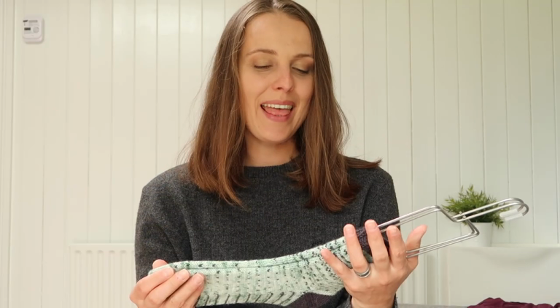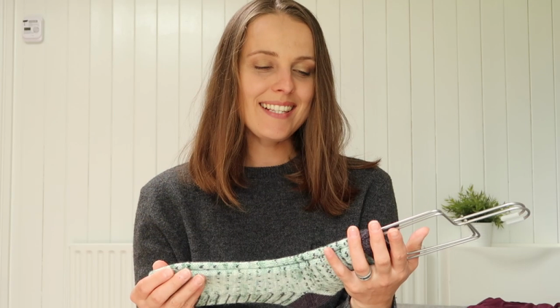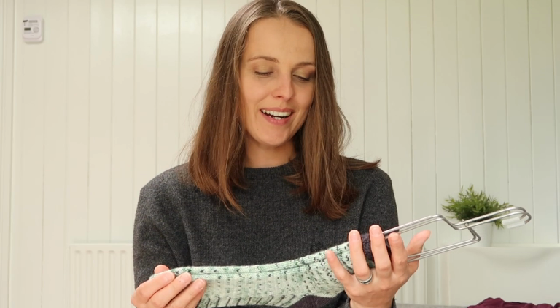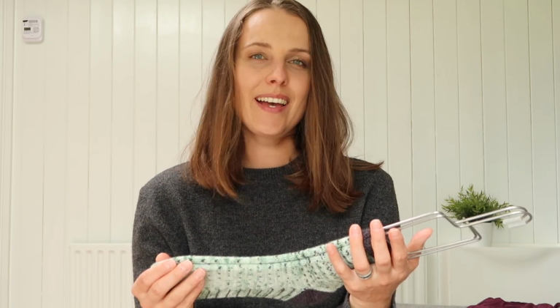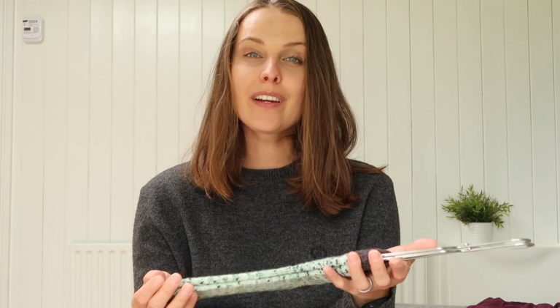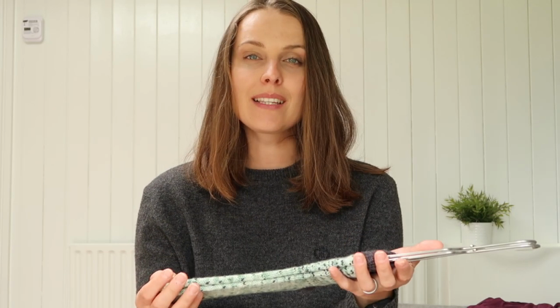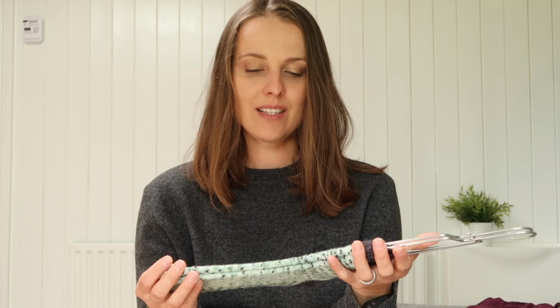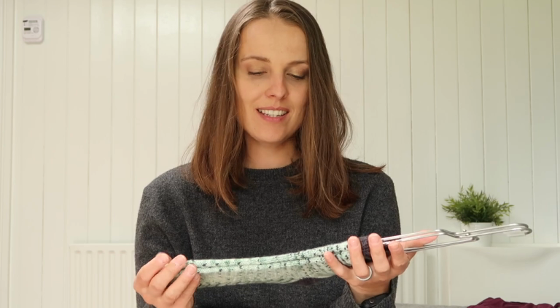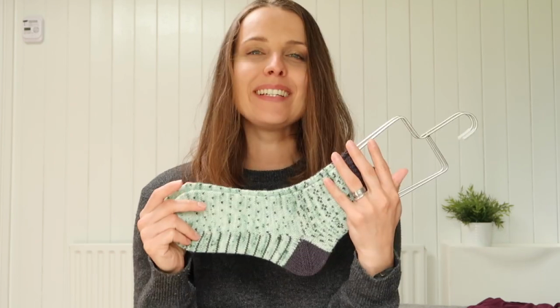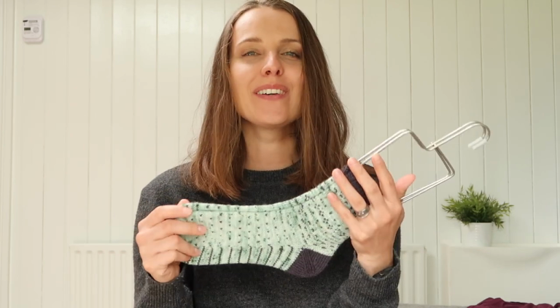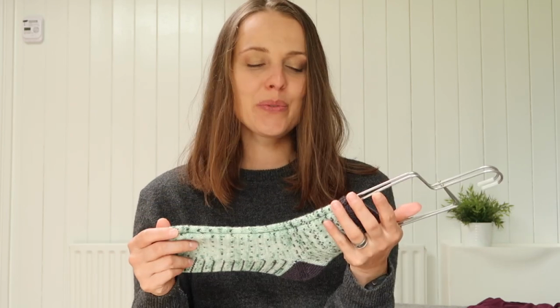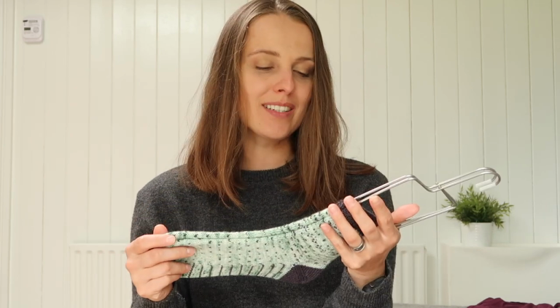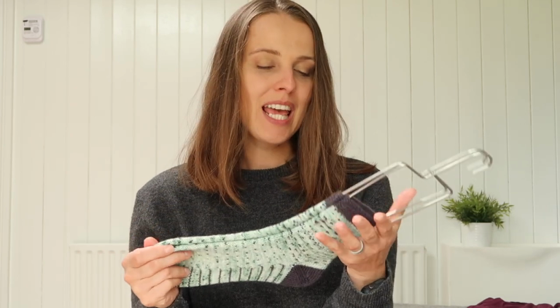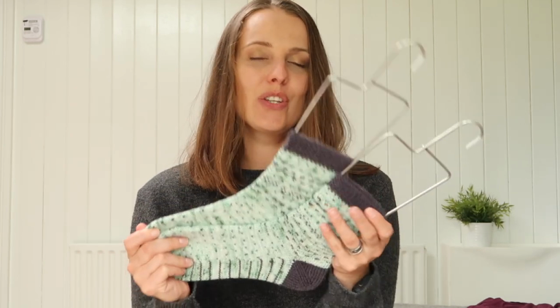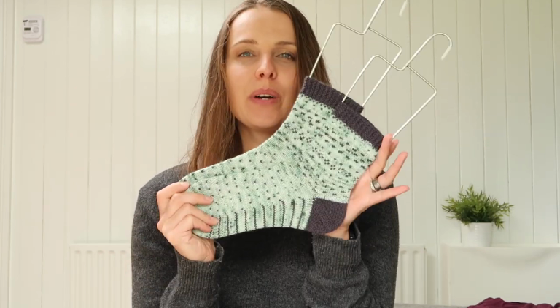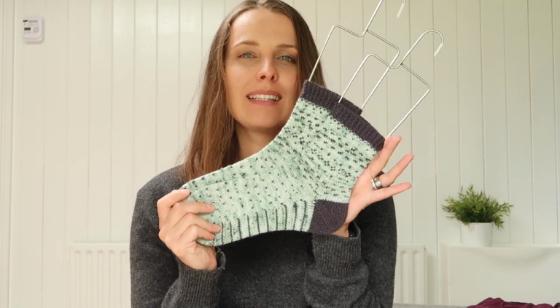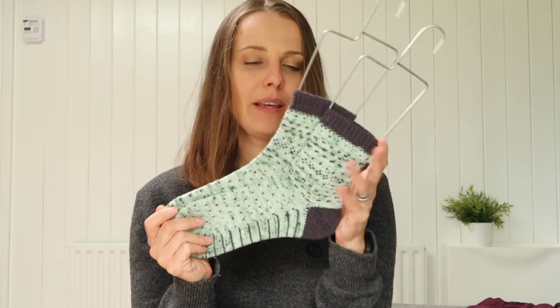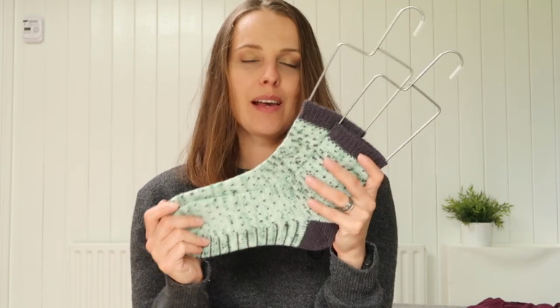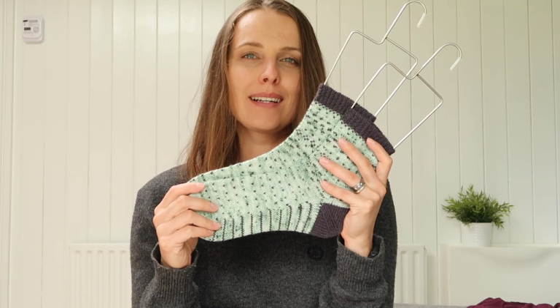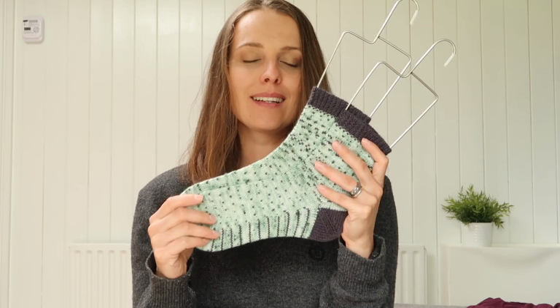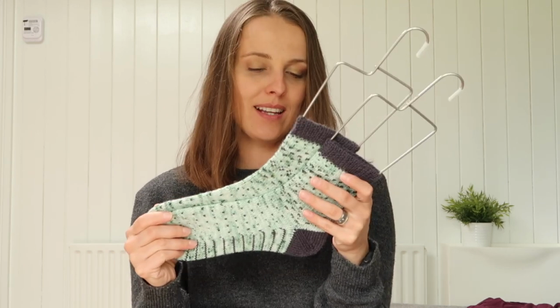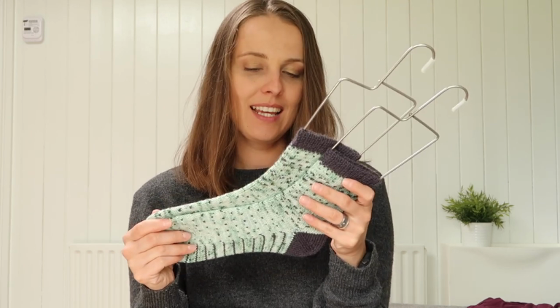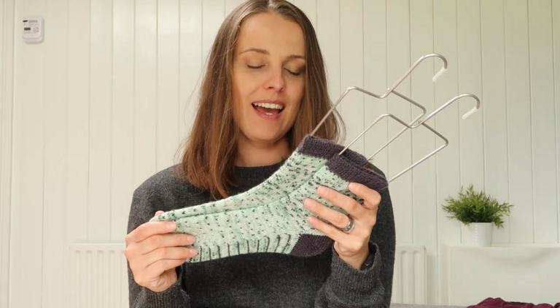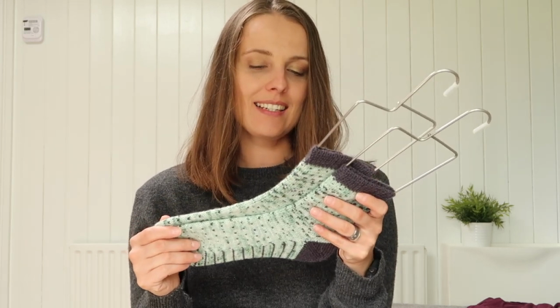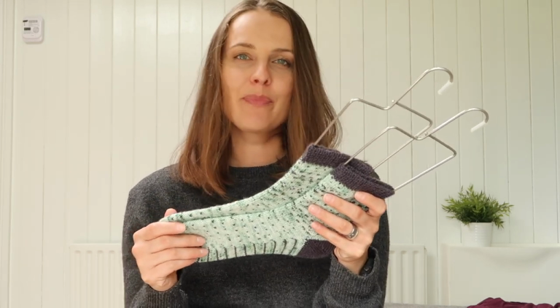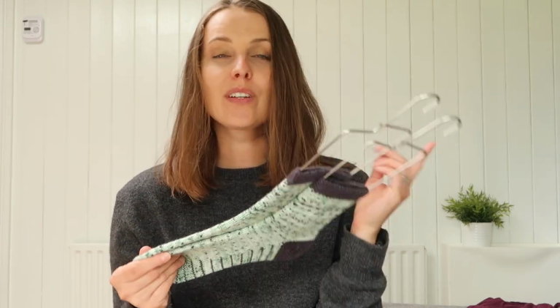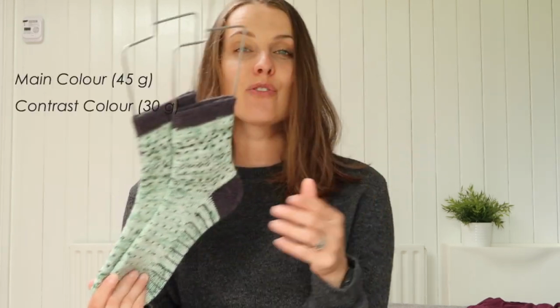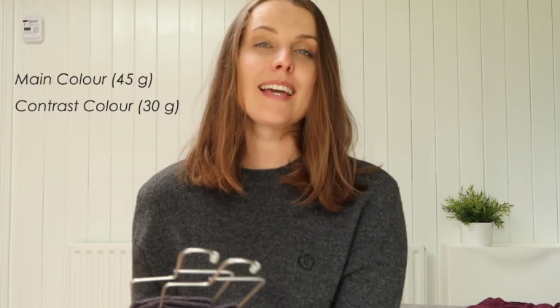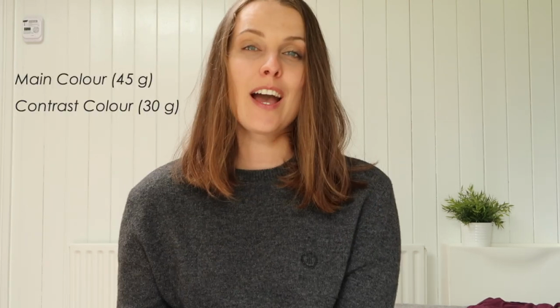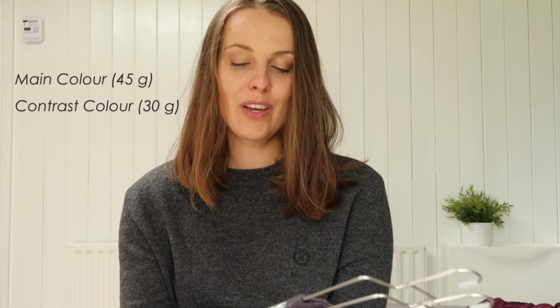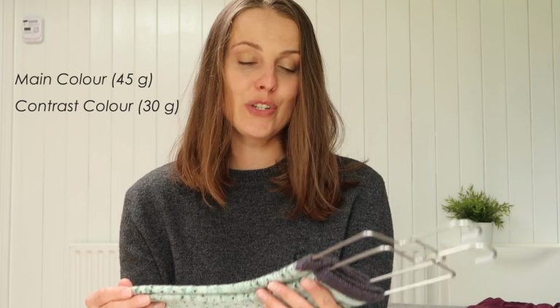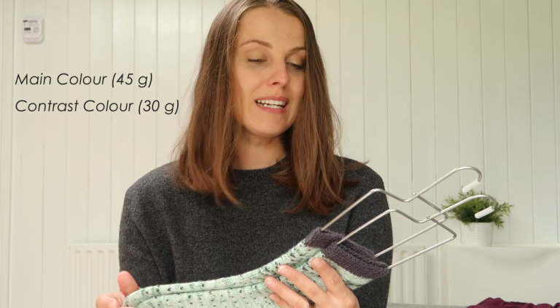These are fingering weight socks and you need to have two colours to knit these — a main colour and a contrast colour. On the screen I'm going to write down how many of each you need.